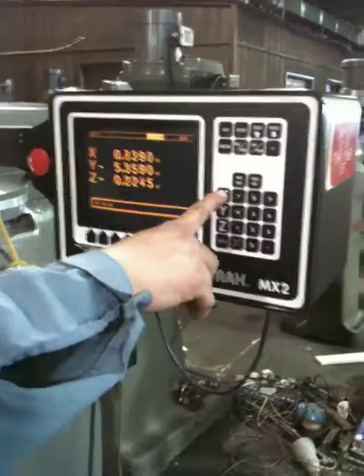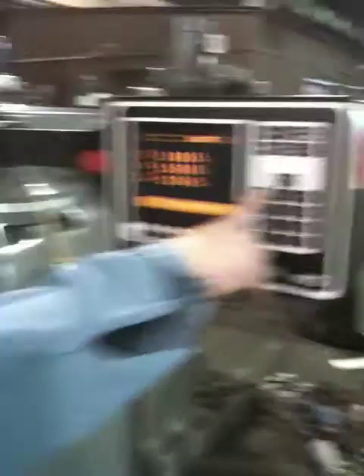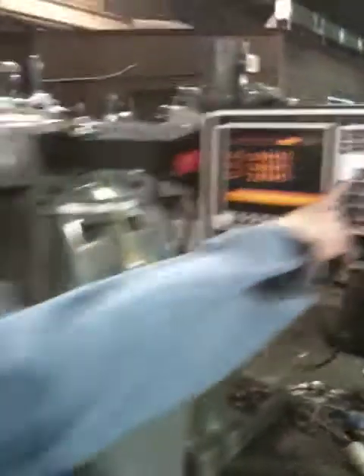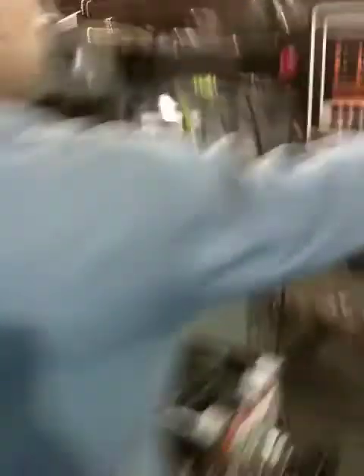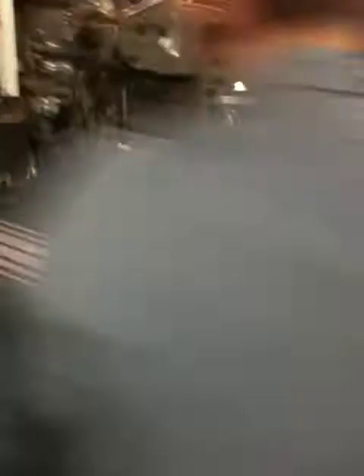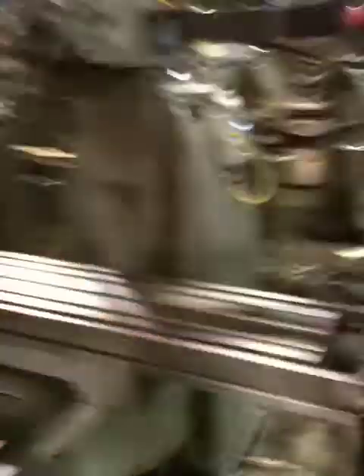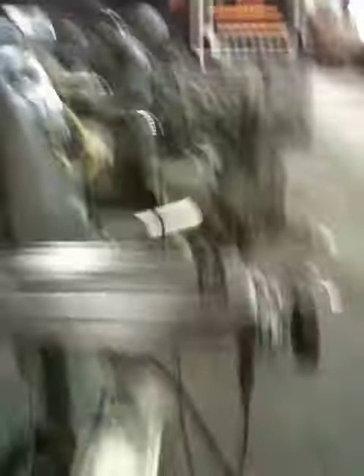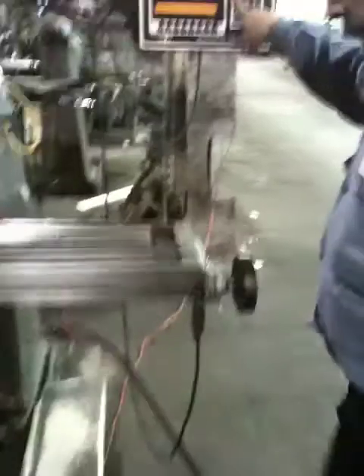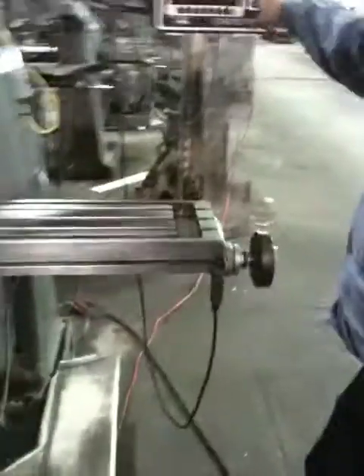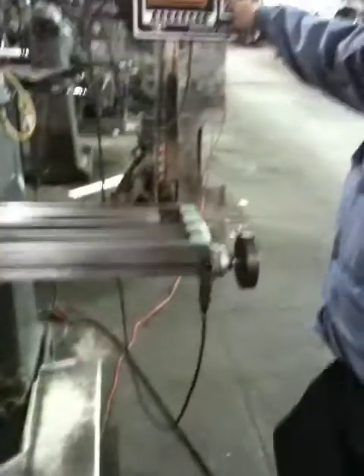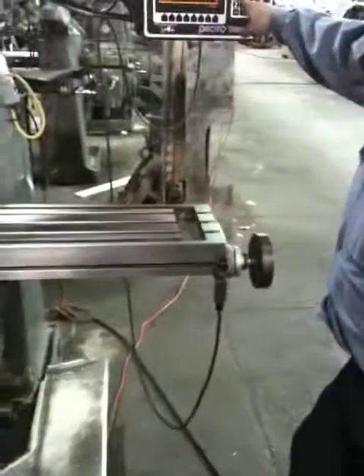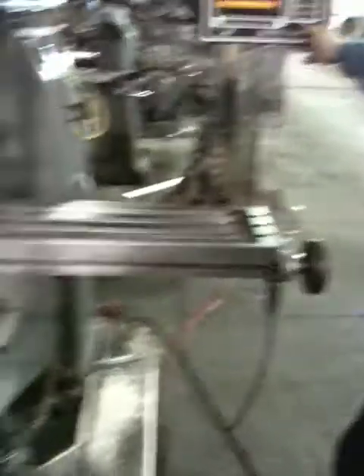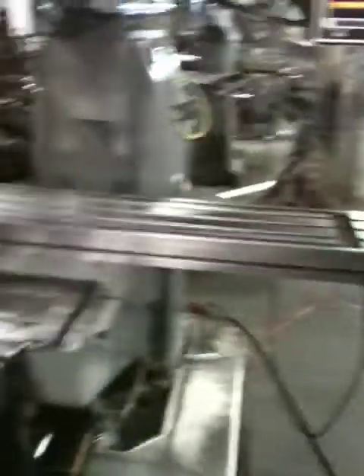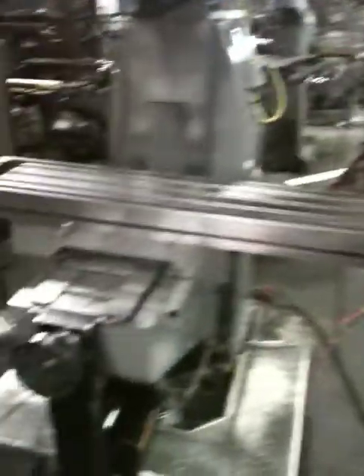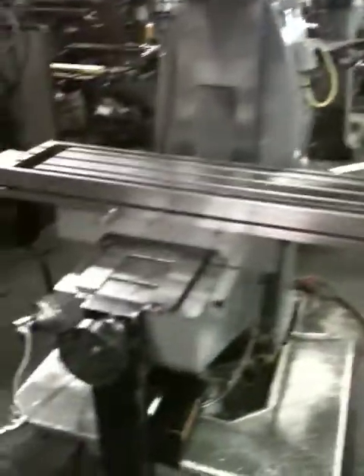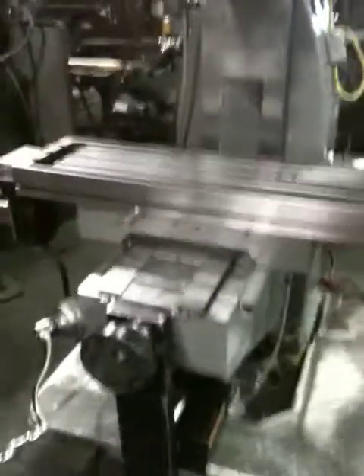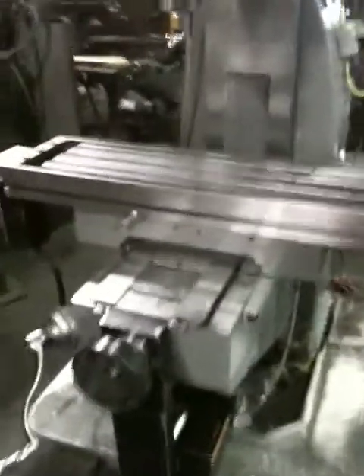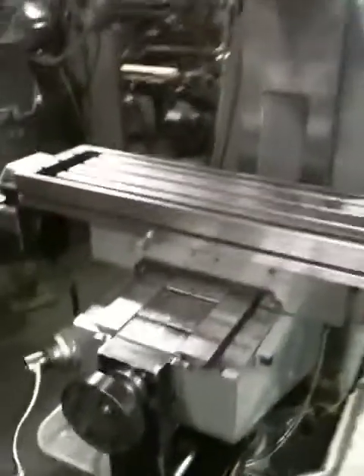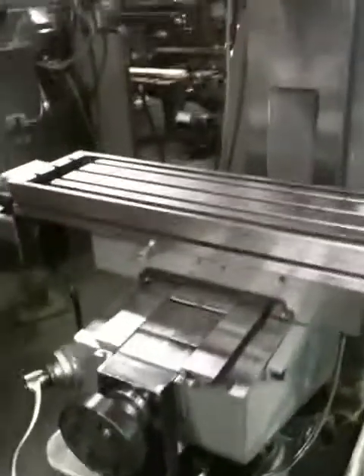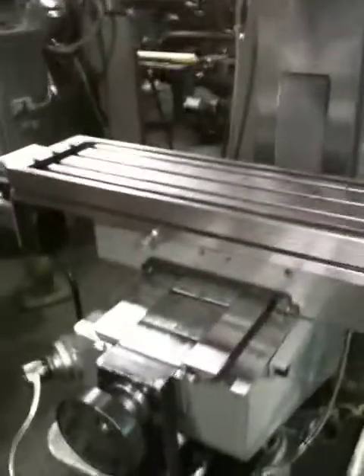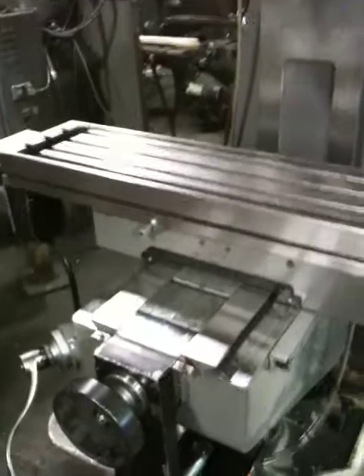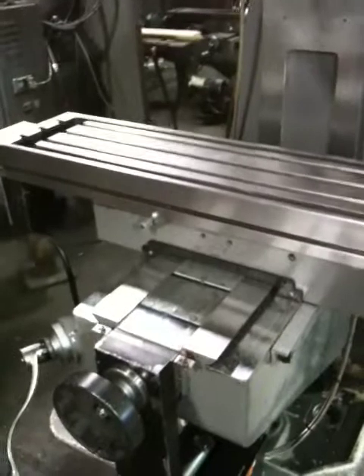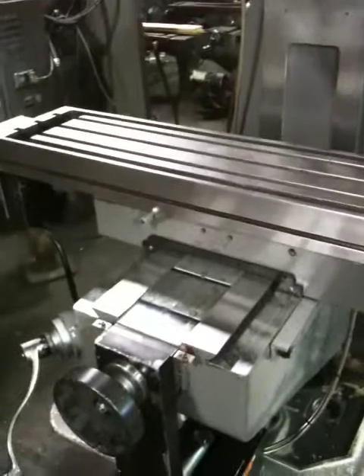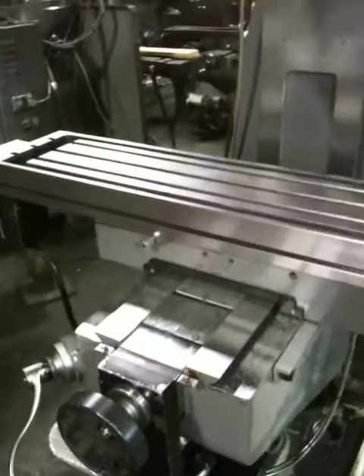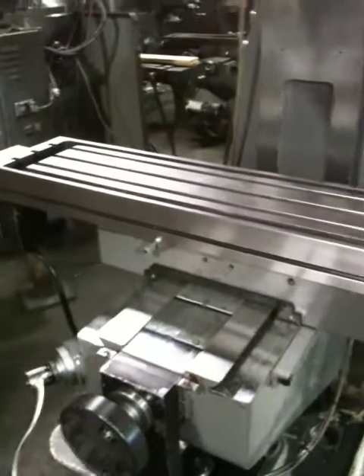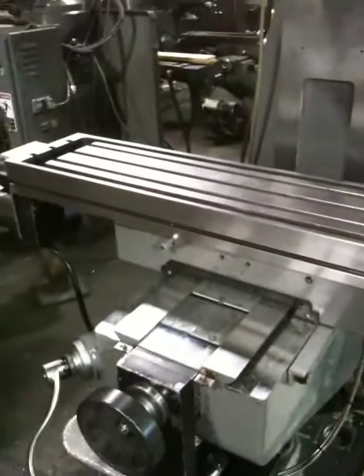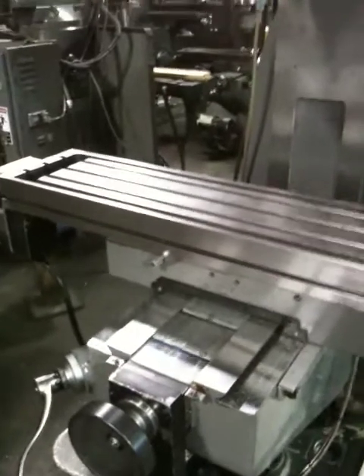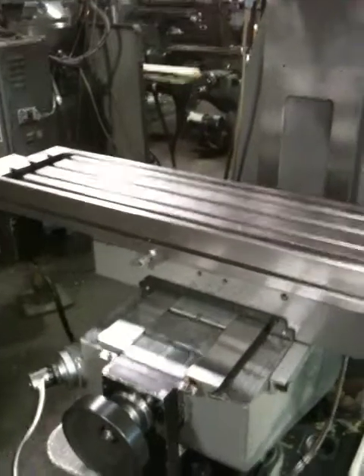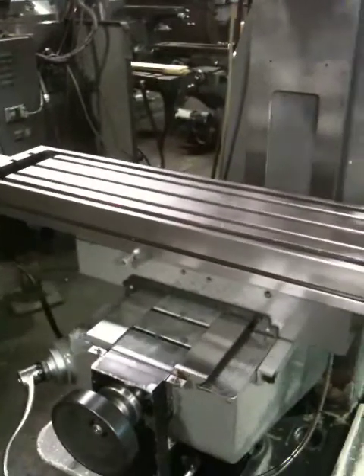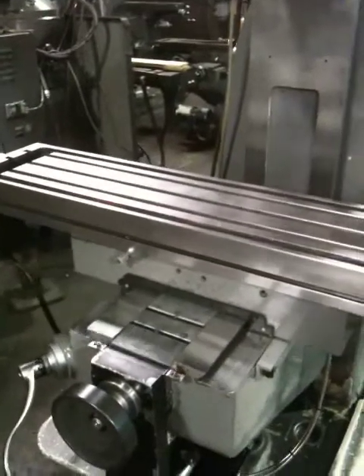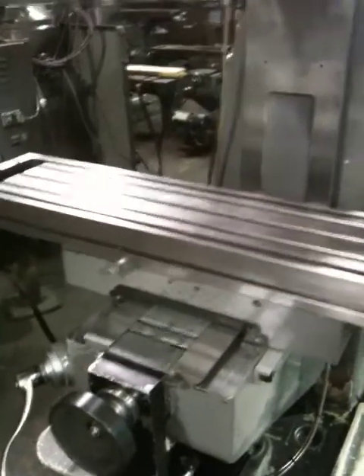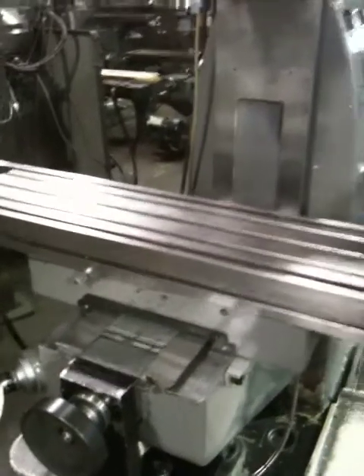I'm going to back up so you can see the table moving. You can see the ways there — chrome ways with the original flaking. That's the other axis.